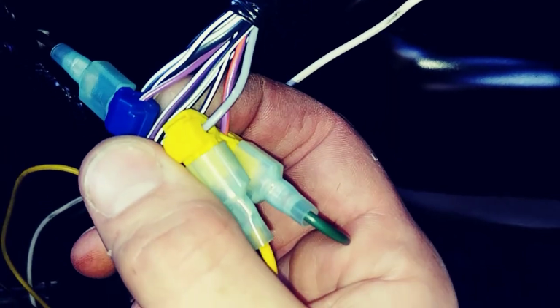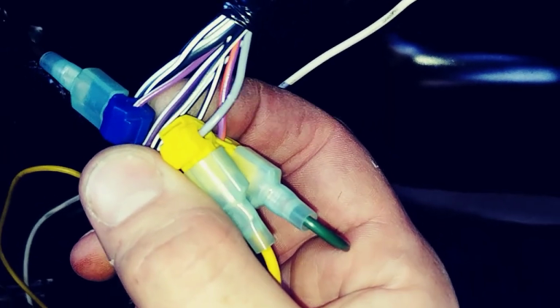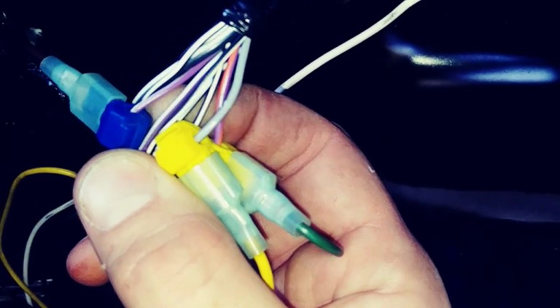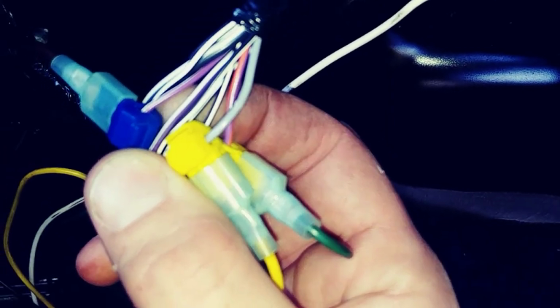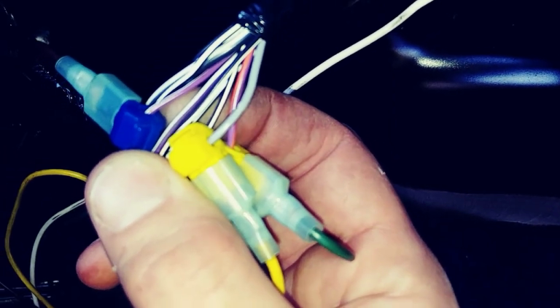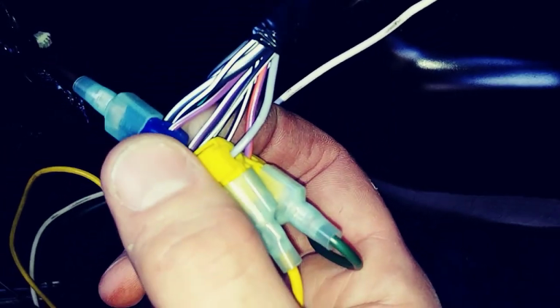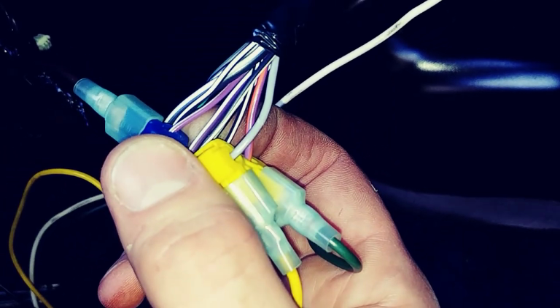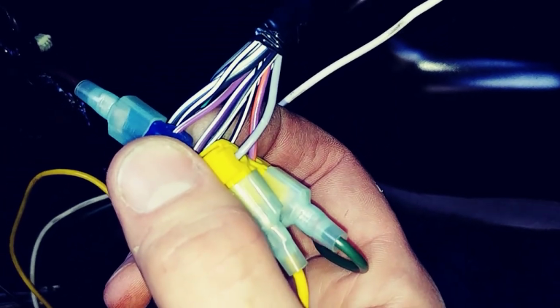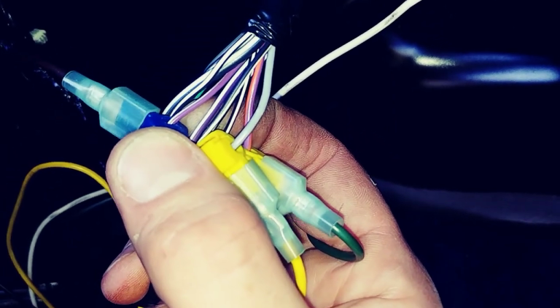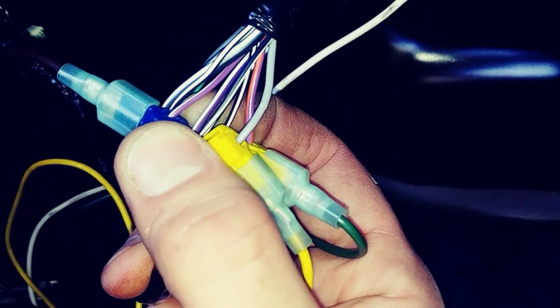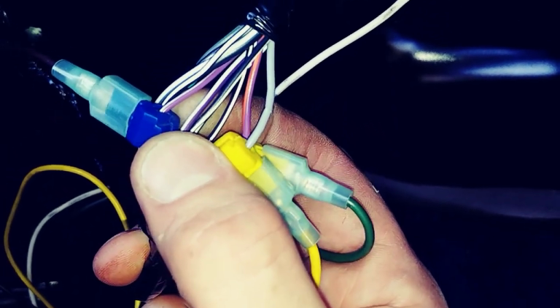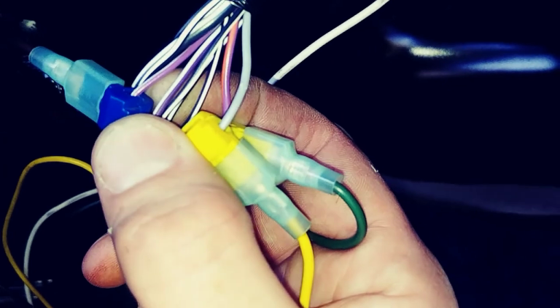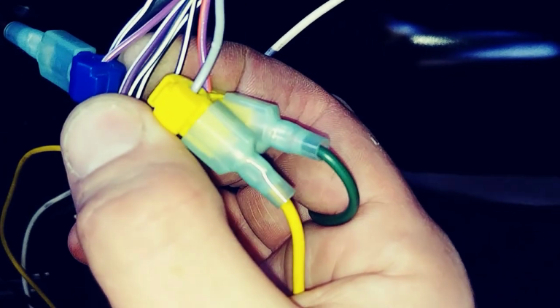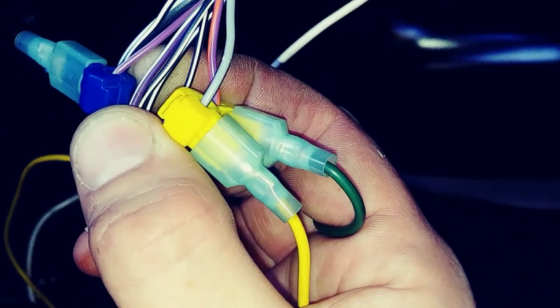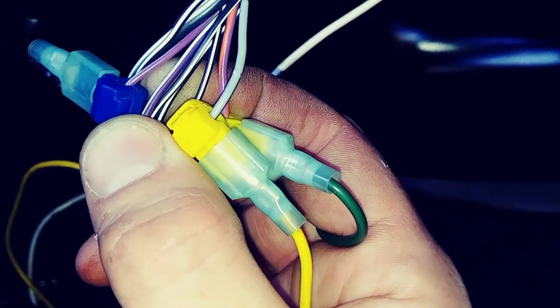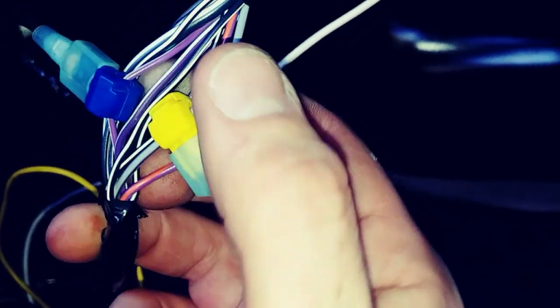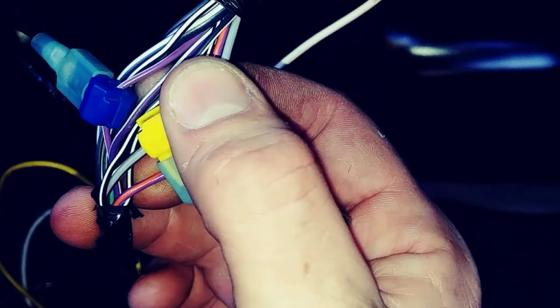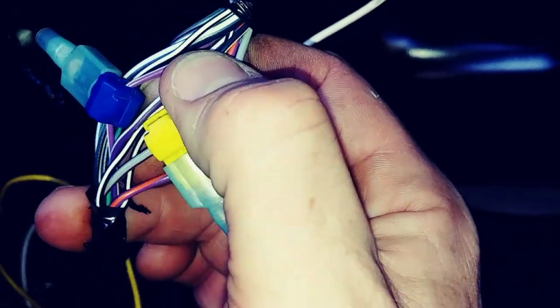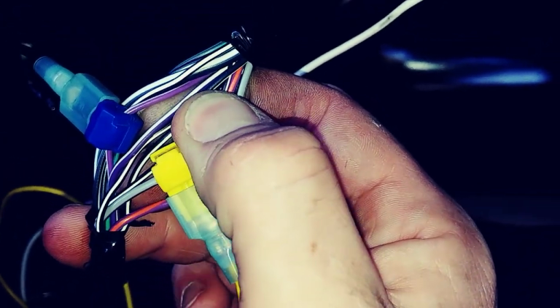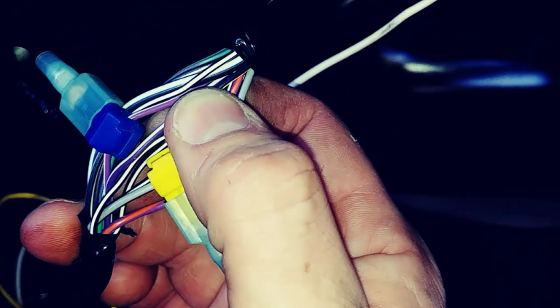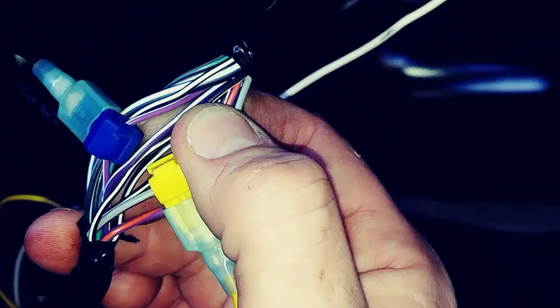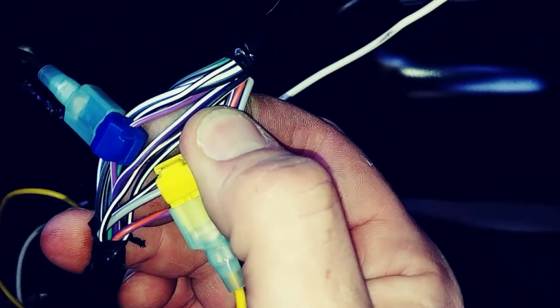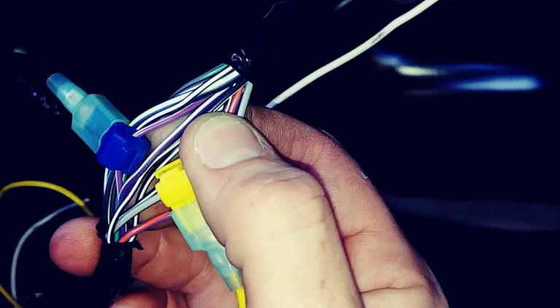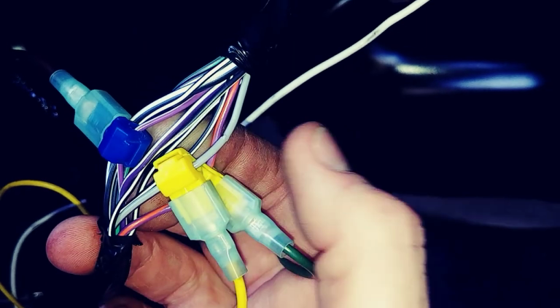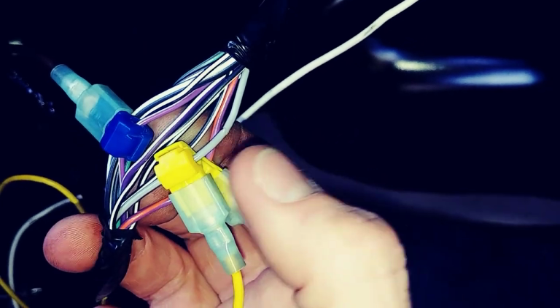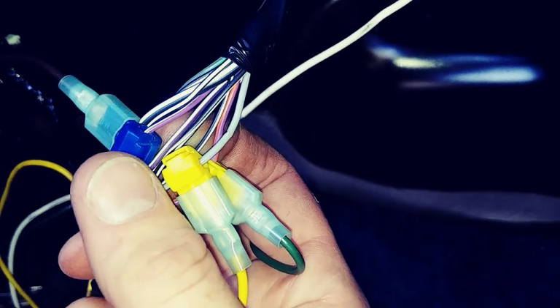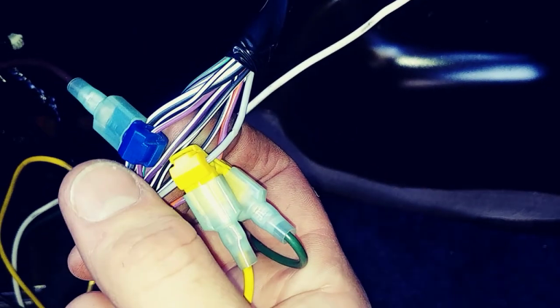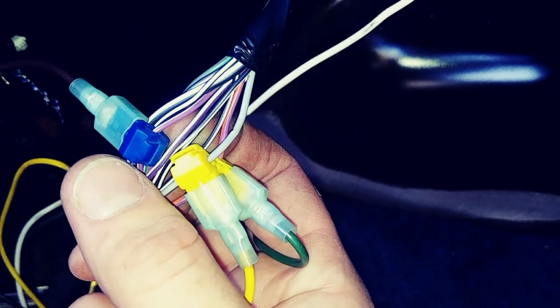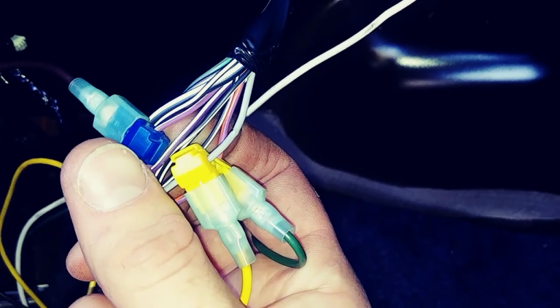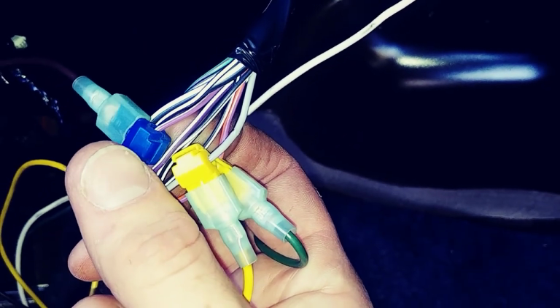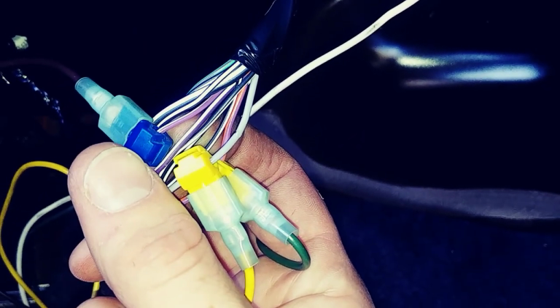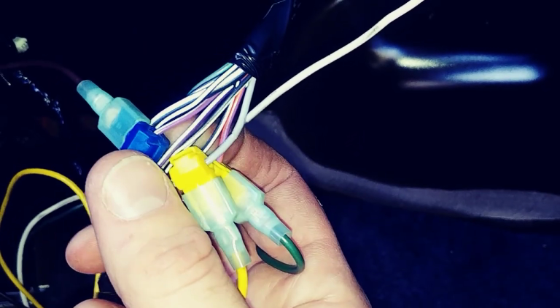For the running lights, there's this one that's purple with a white stripe, and there is a darker purple next to it that I think is the same thing, but I'm not entirely sure. It's a slightly smaller wire diameter, so I used a smaller connector on it.